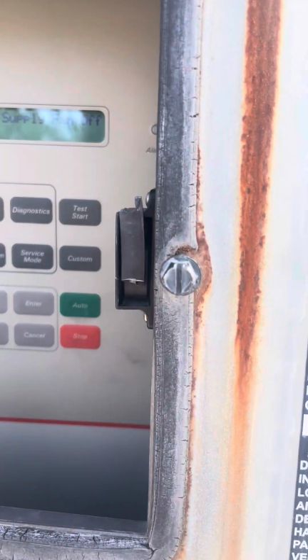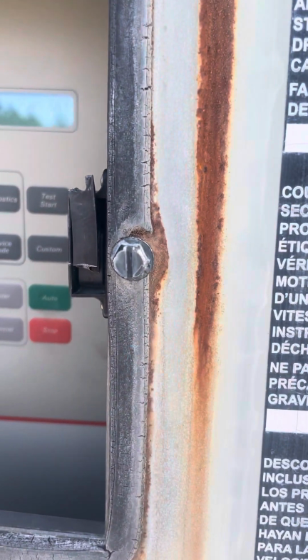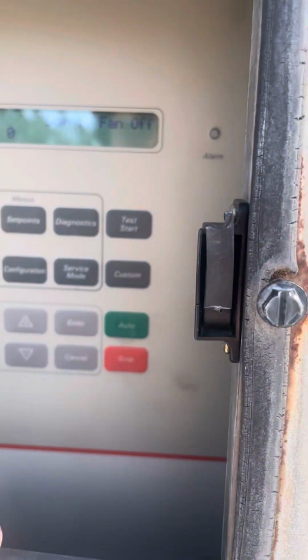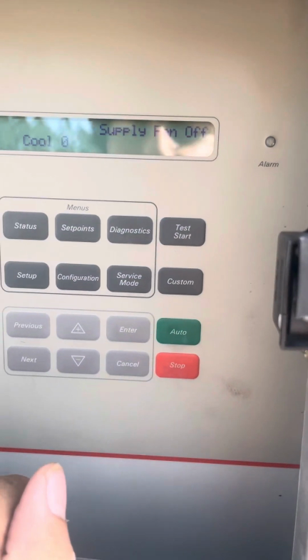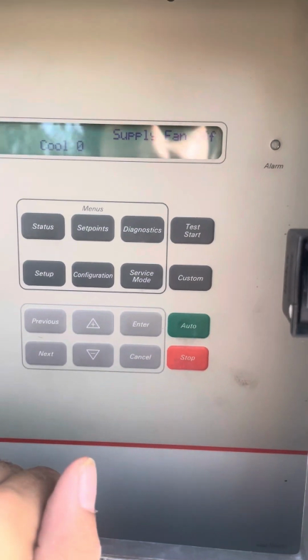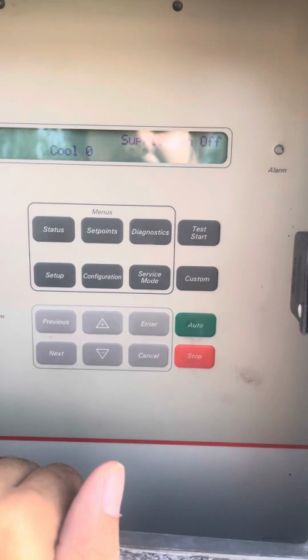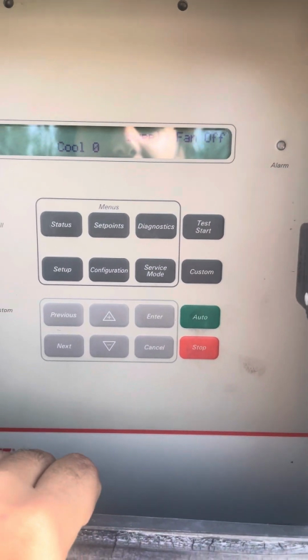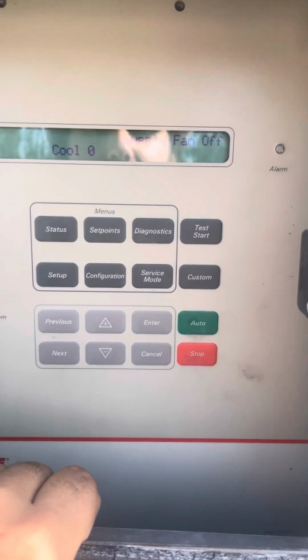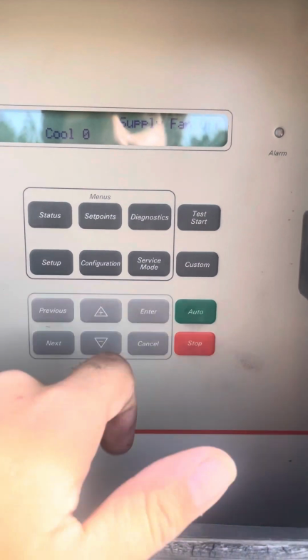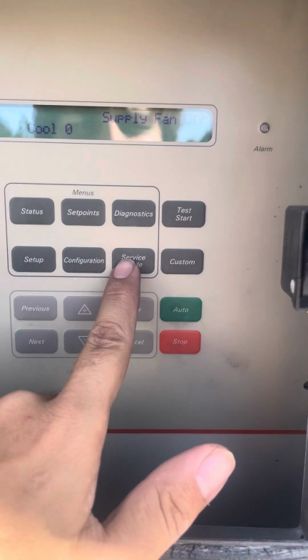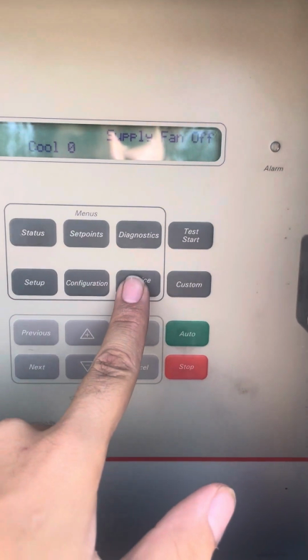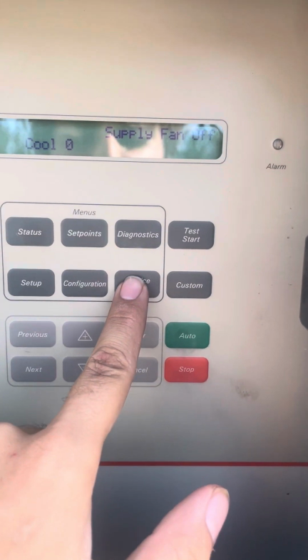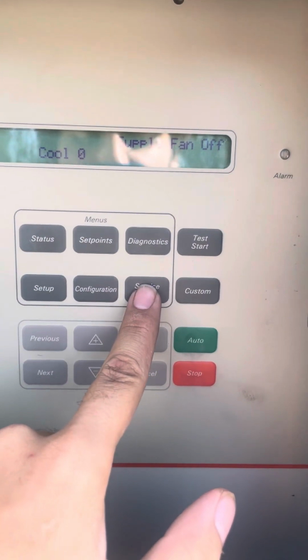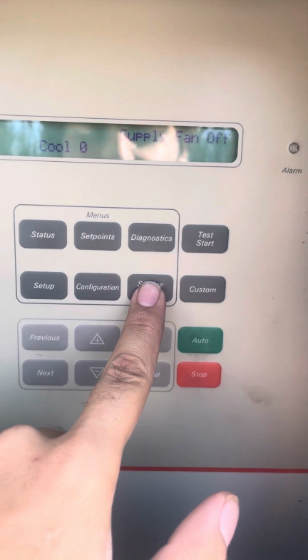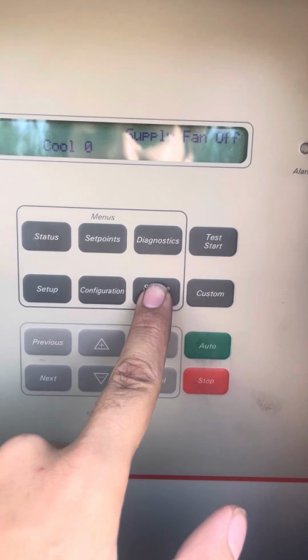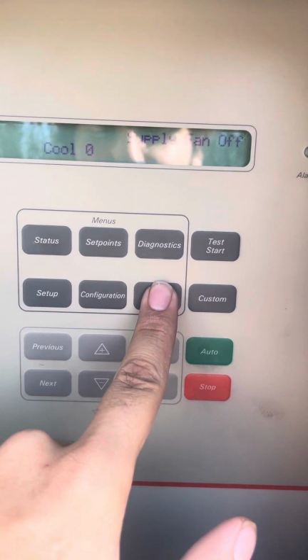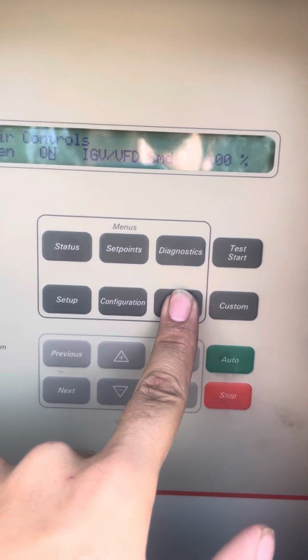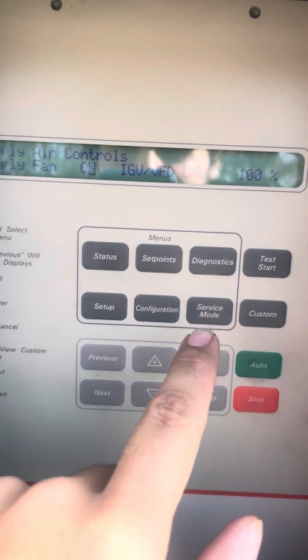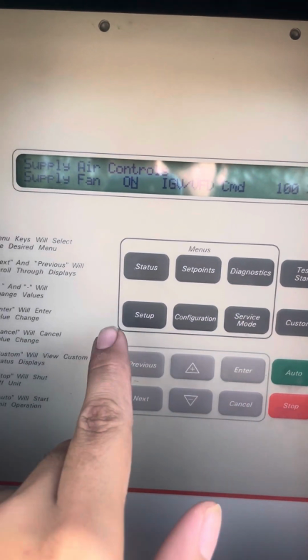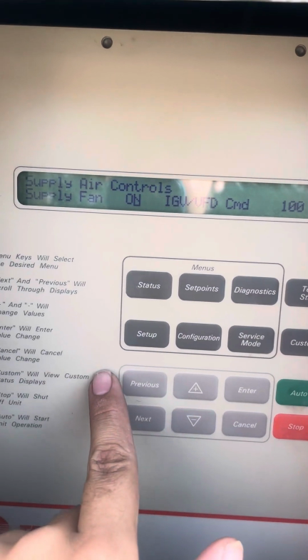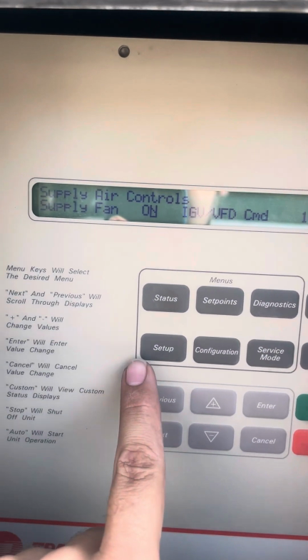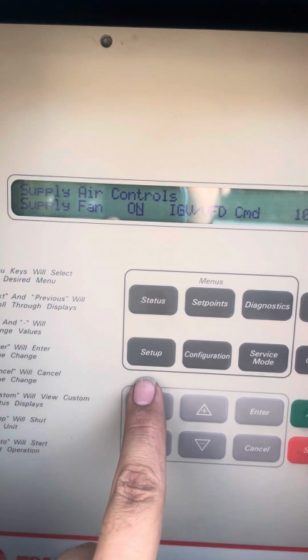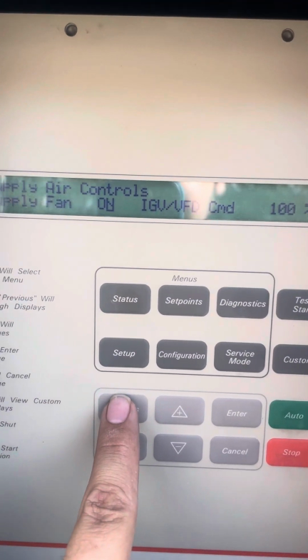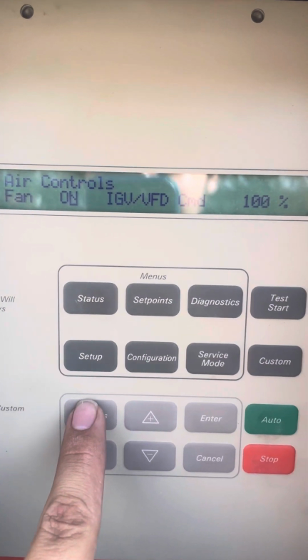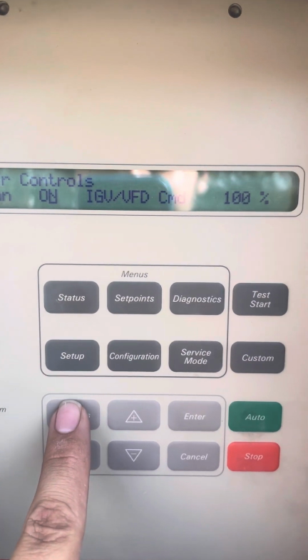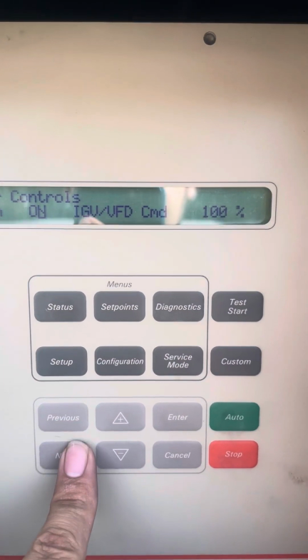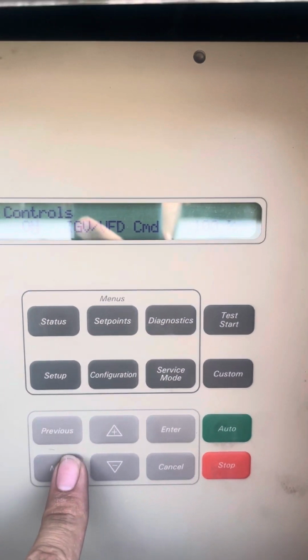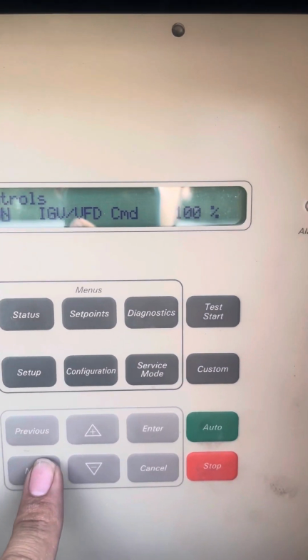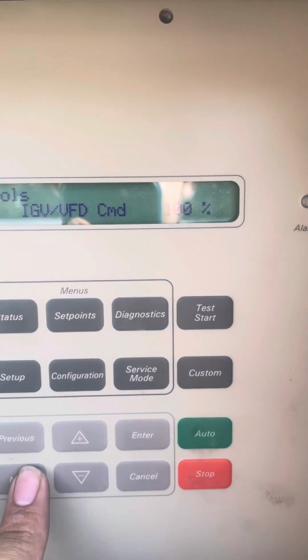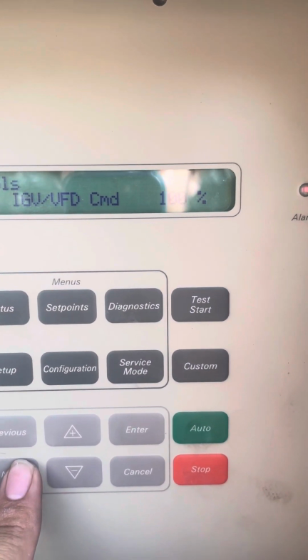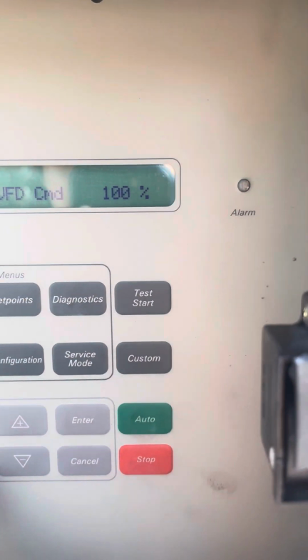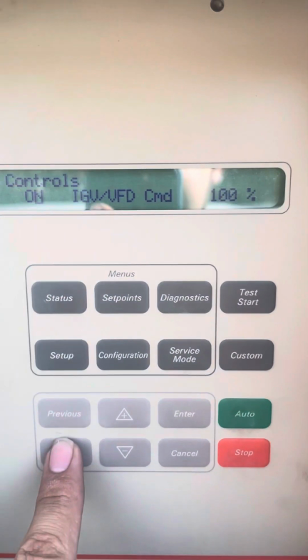Now if you want to do a test start on this, all your options are going to be in the service mode, so you hit service mode, go through here. You want your supply fan on, your command for your VFD — just leave it at 100.